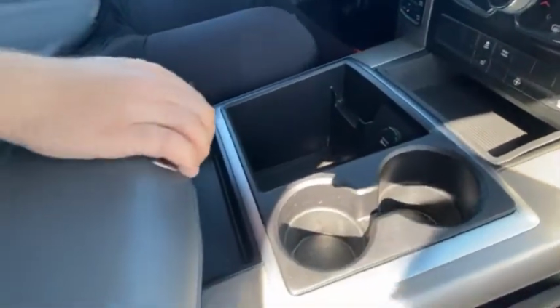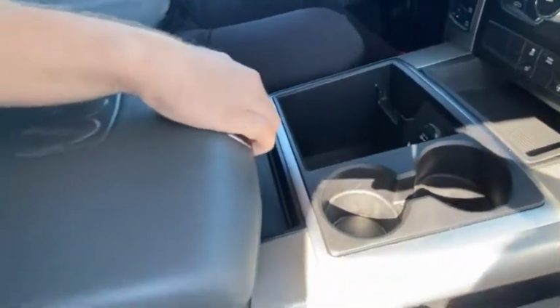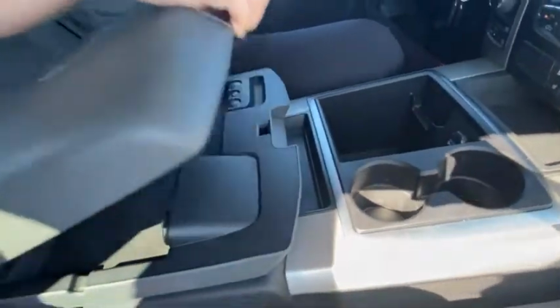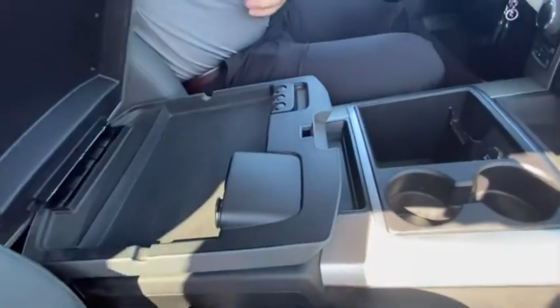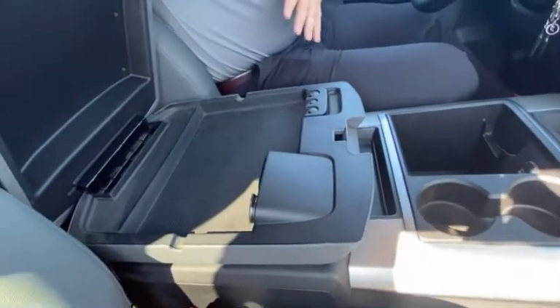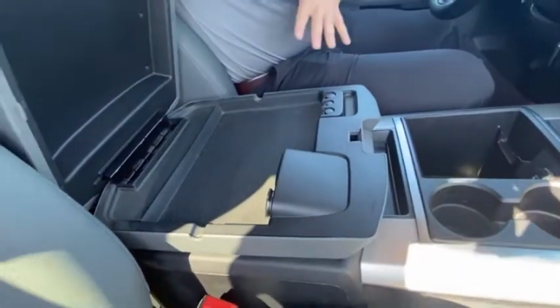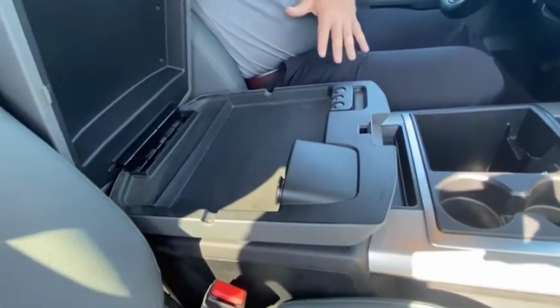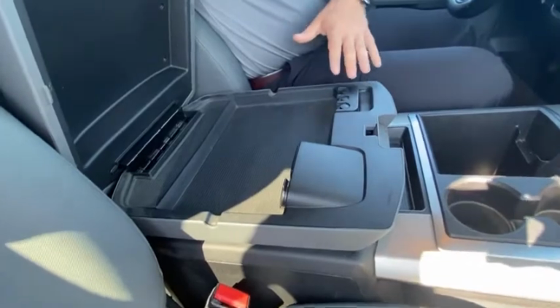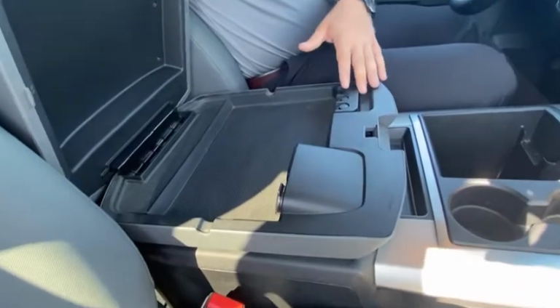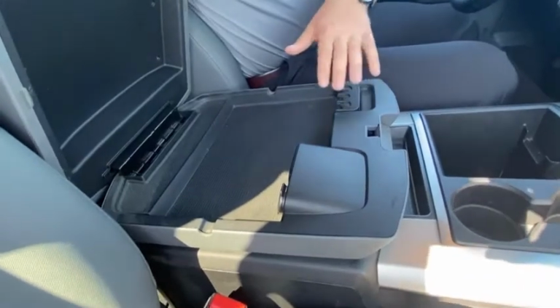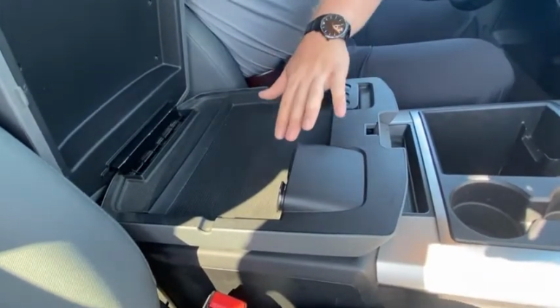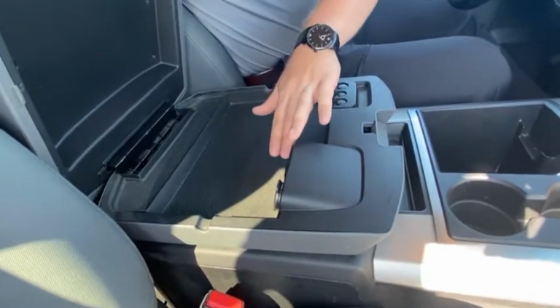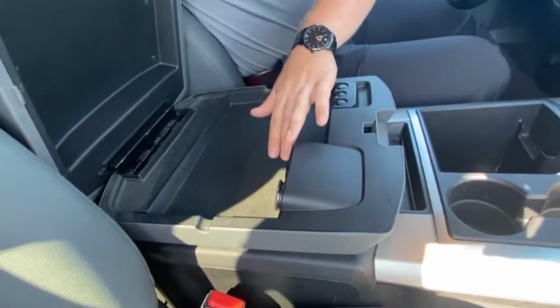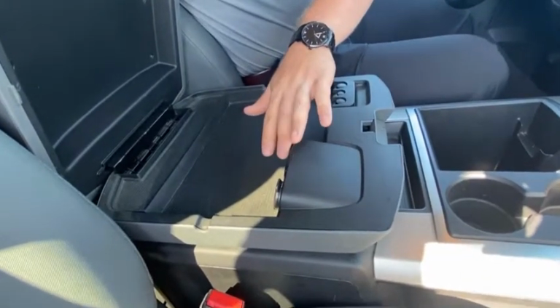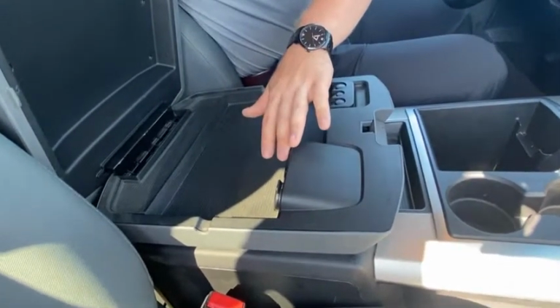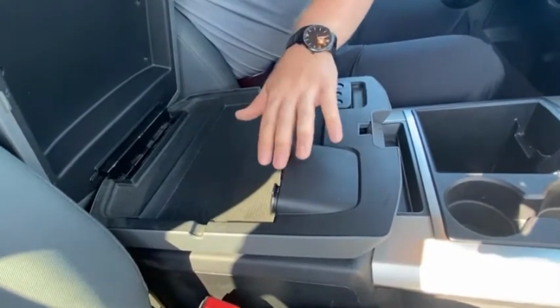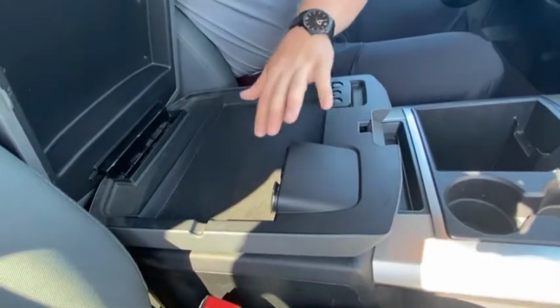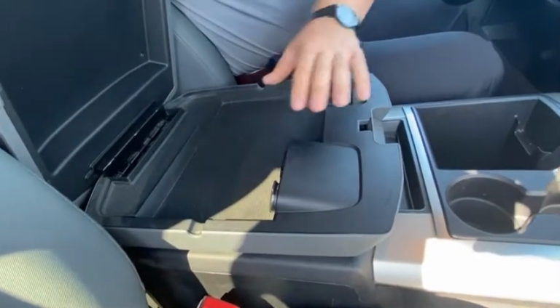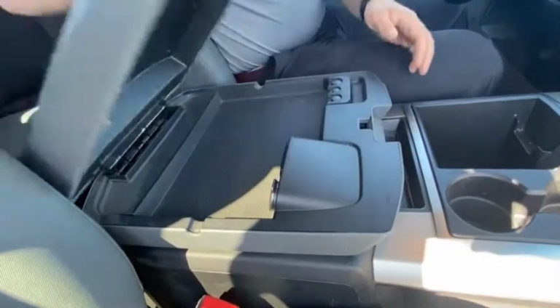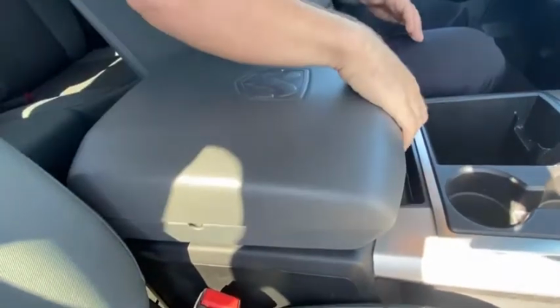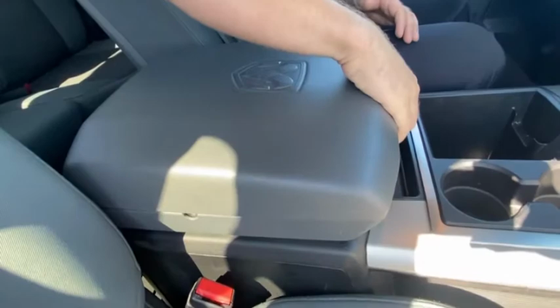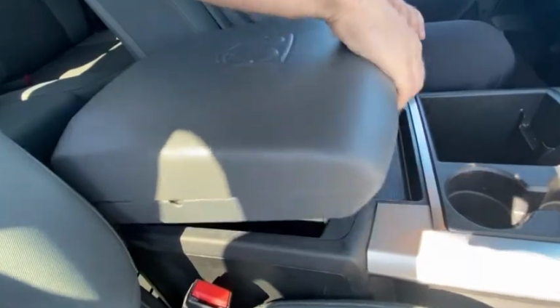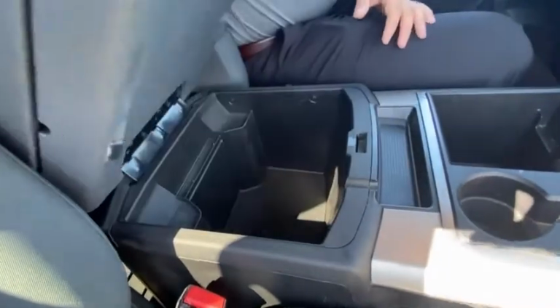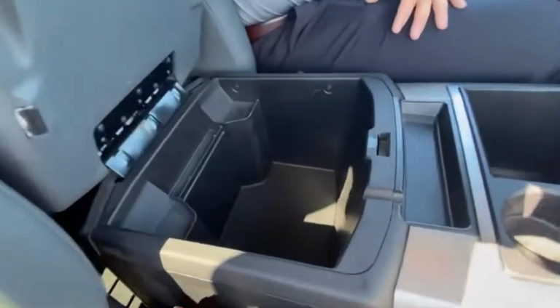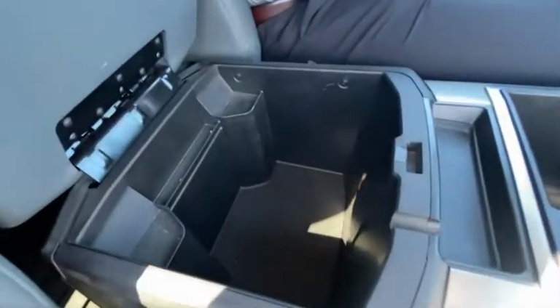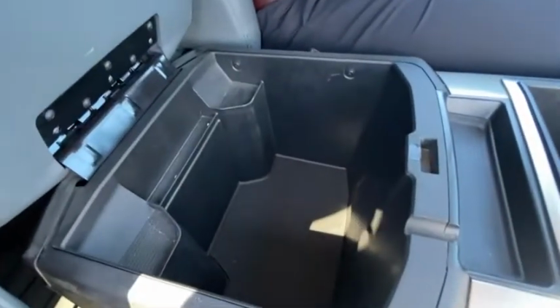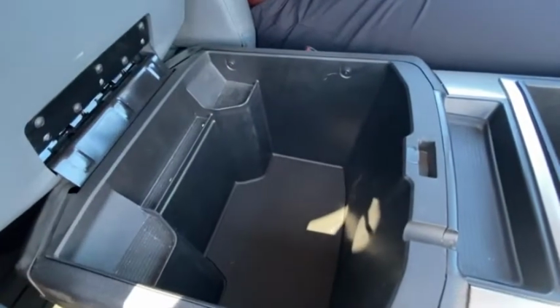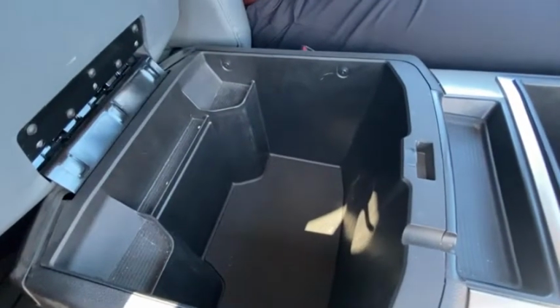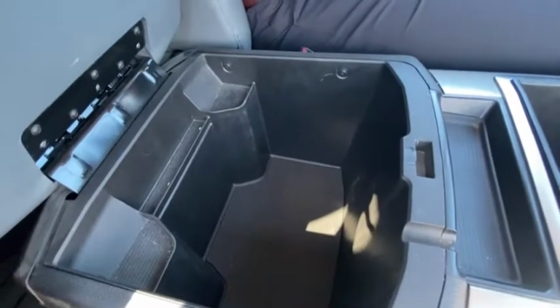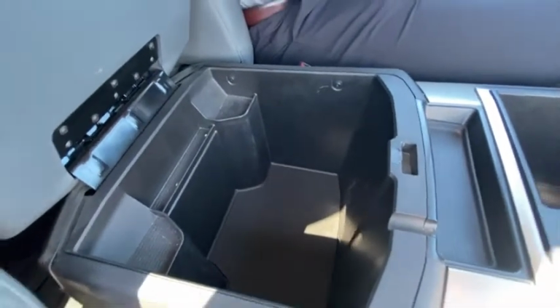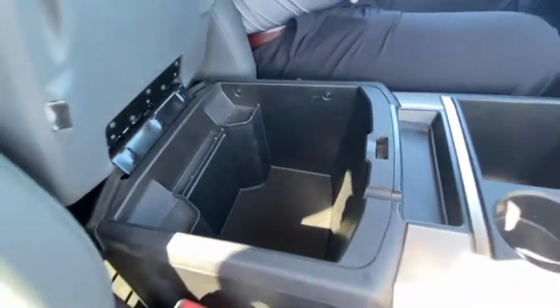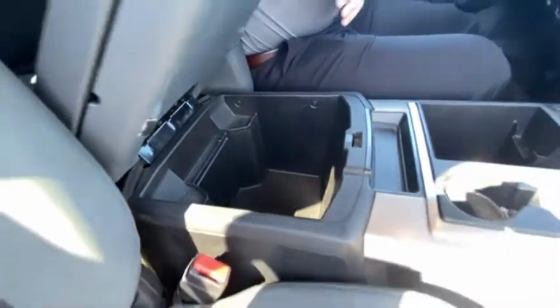Opening up the center console, you have your nice top part here with your coin holders, more USBs, SD card and auxiliary. As well as the full center console which reveals a big bin that you can throw tons of stuff into with lots of room.